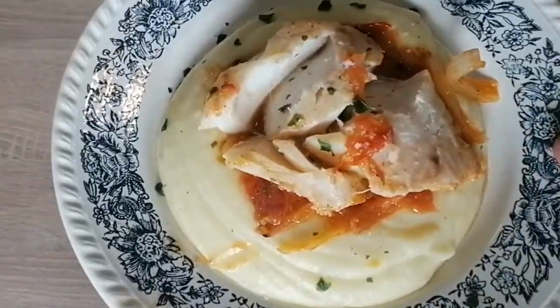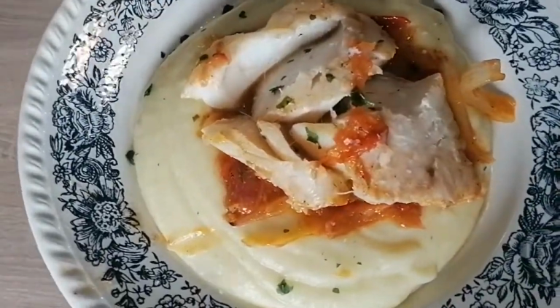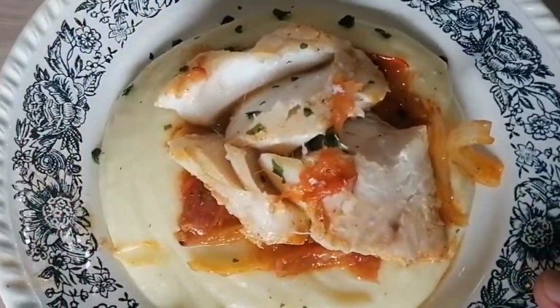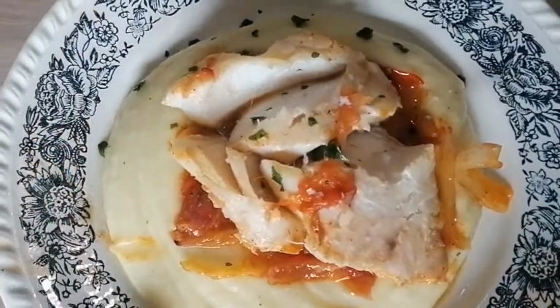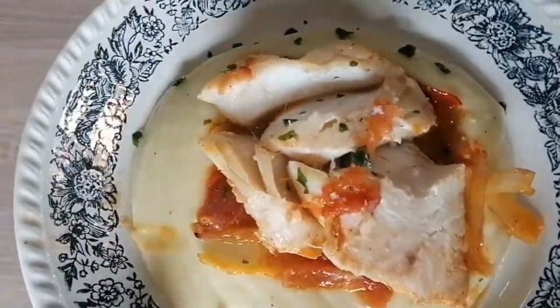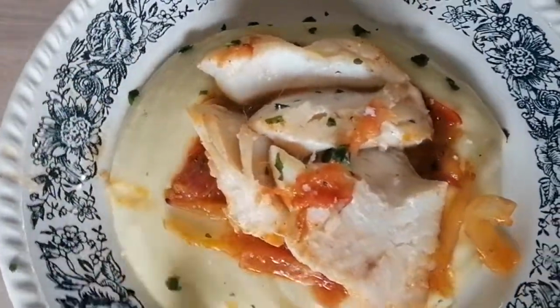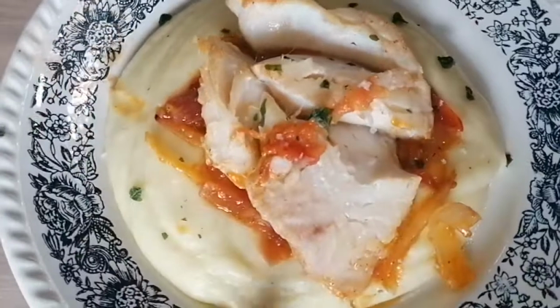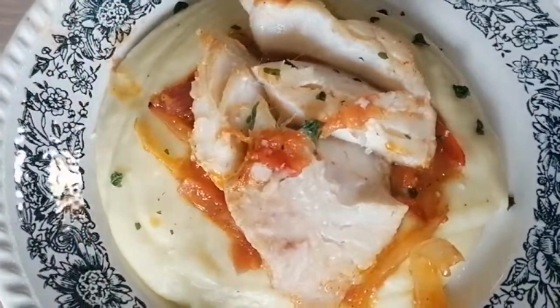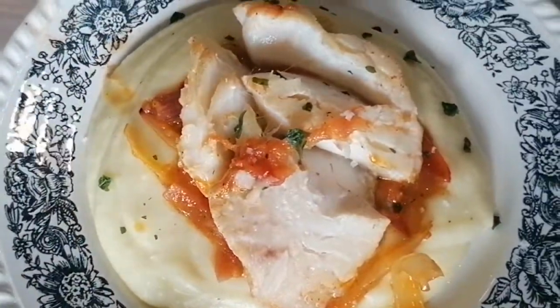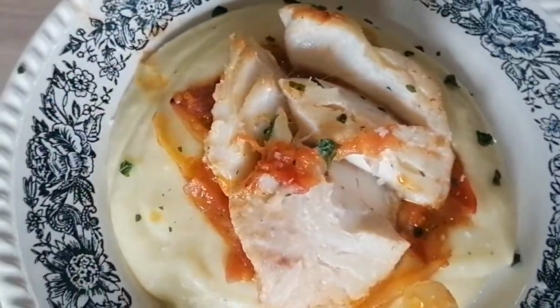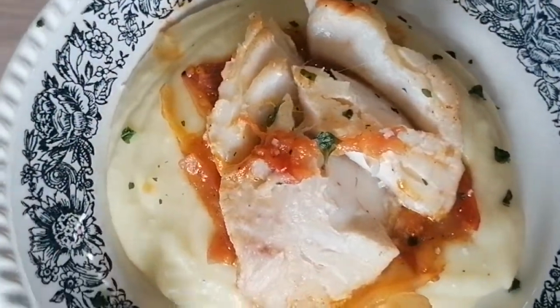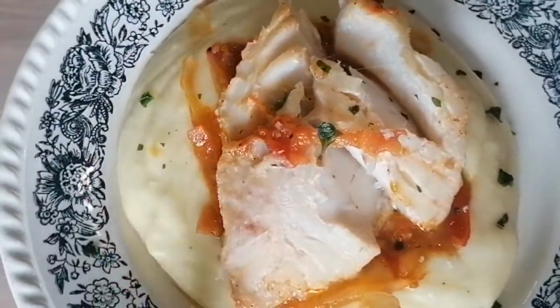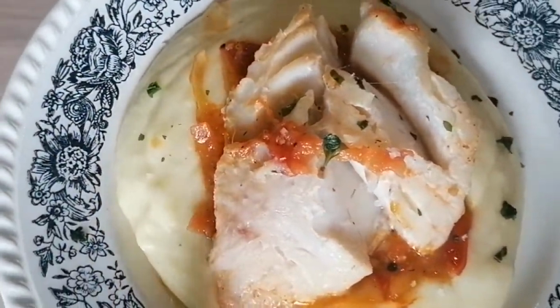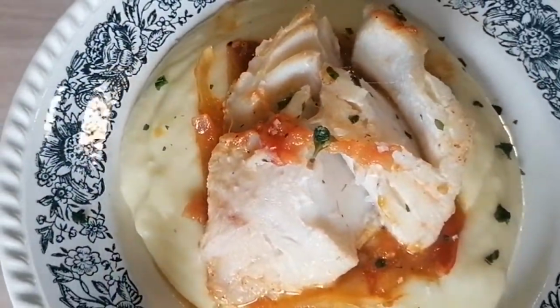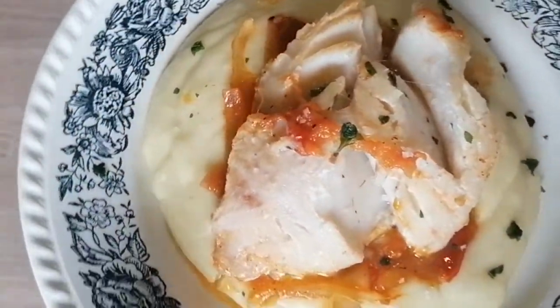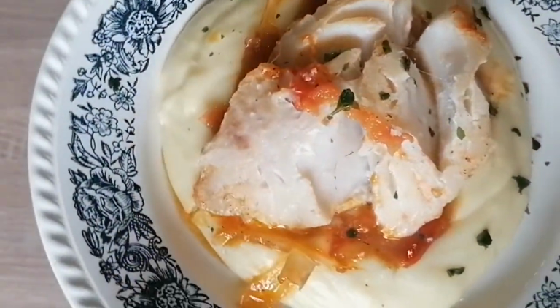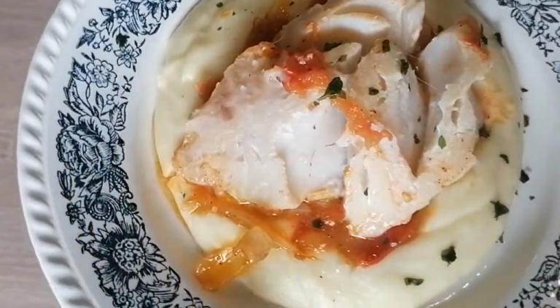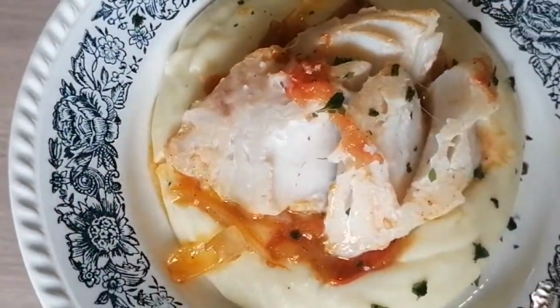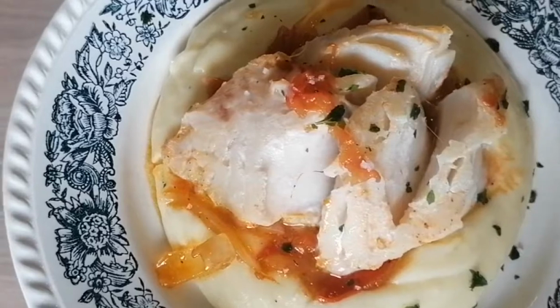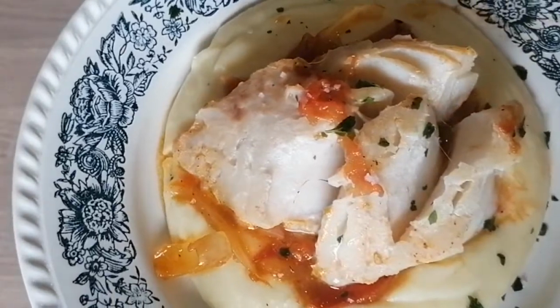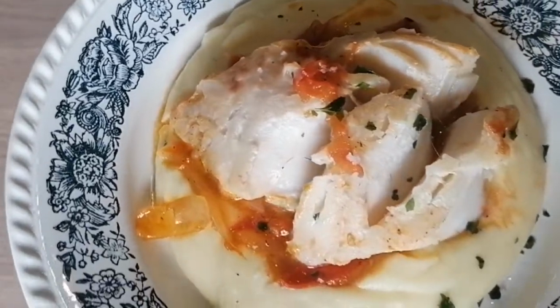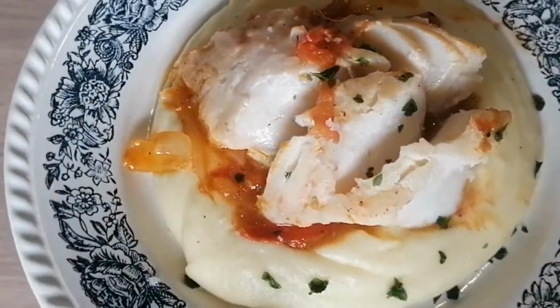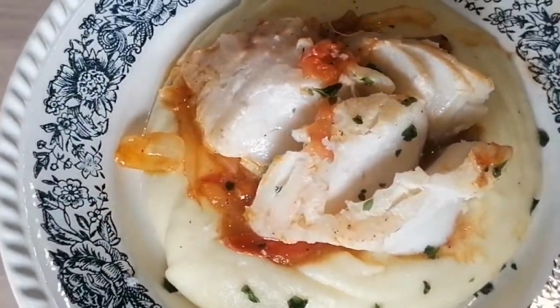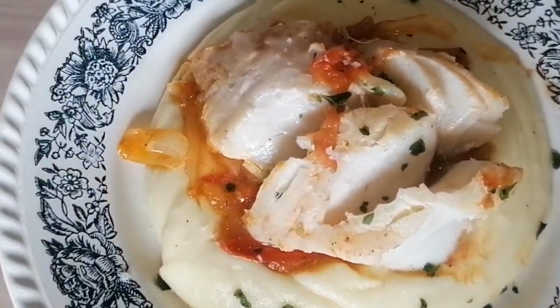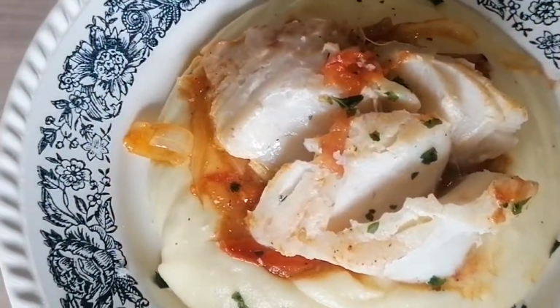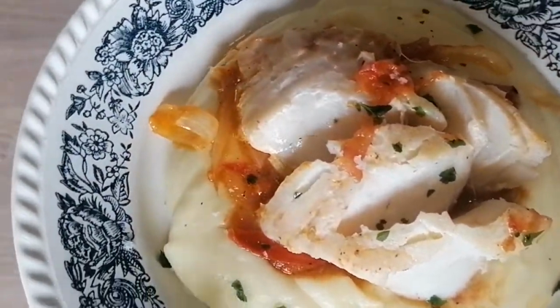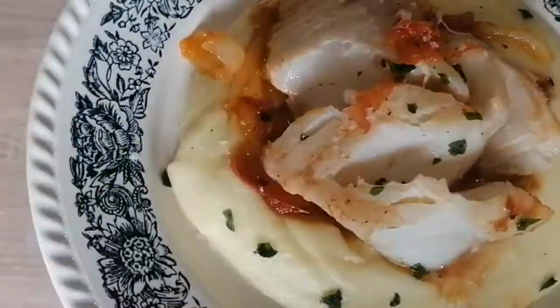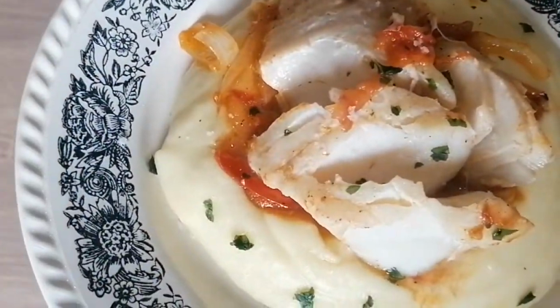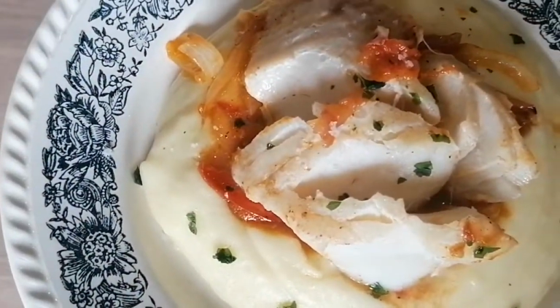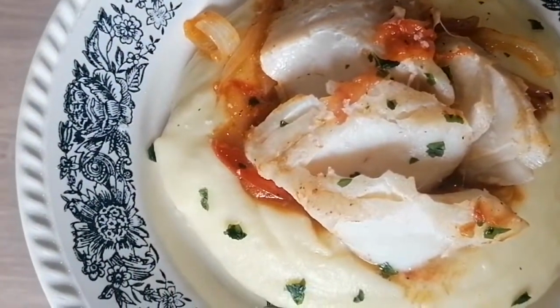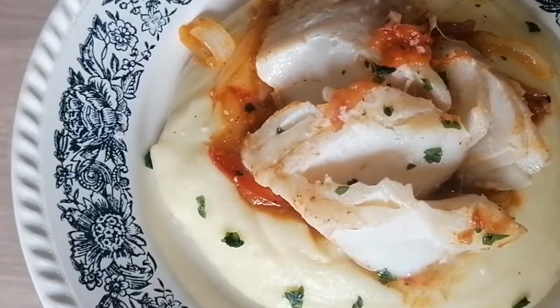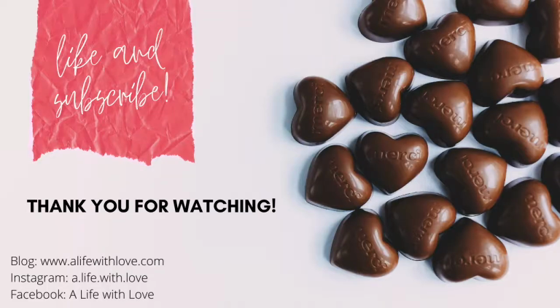So this is how I enjoy my mashed potatoes. Let me know what you think, and if you haven't had this combination yet, please do and let me know. Bye! Till next time!